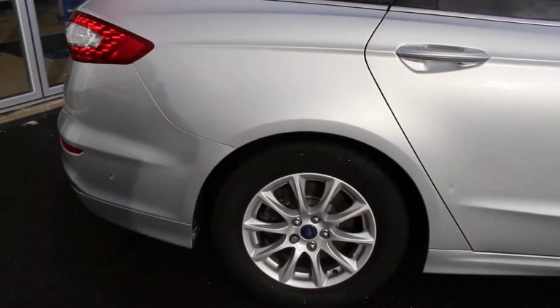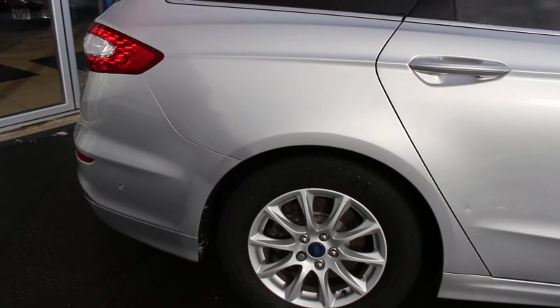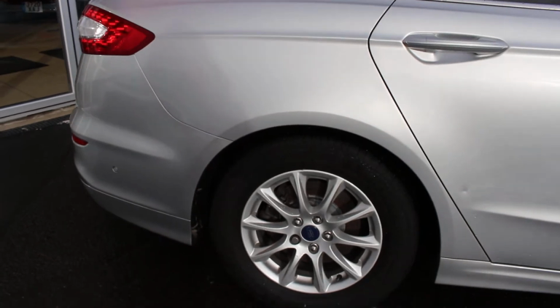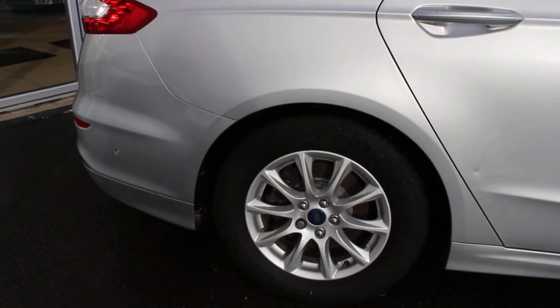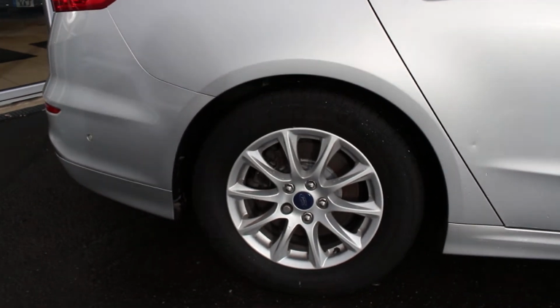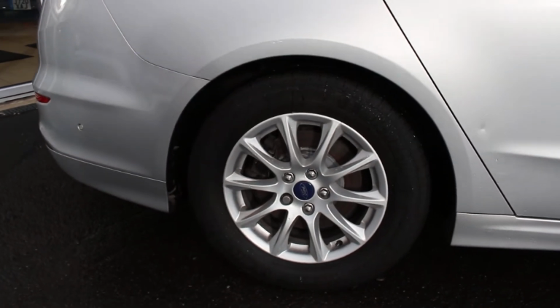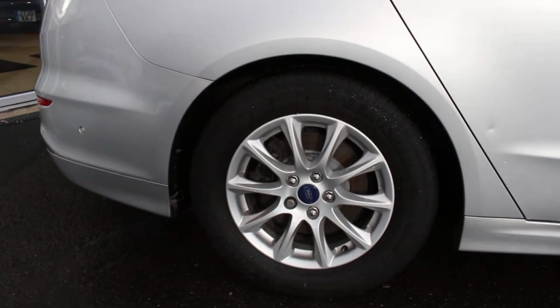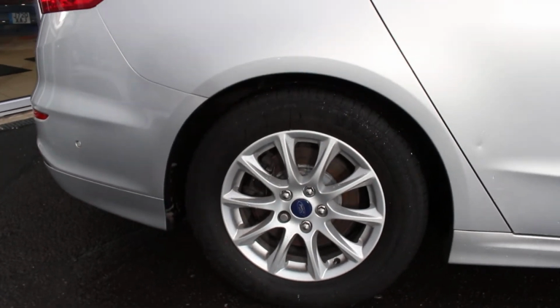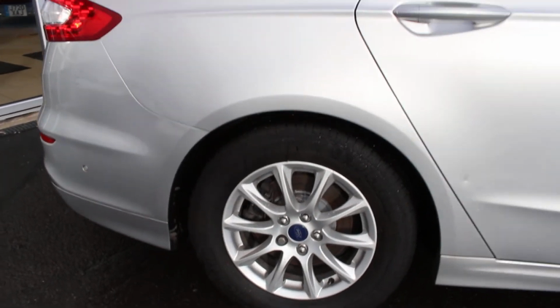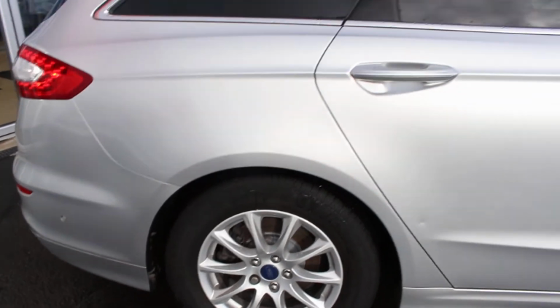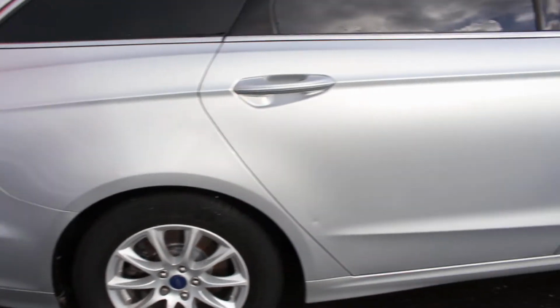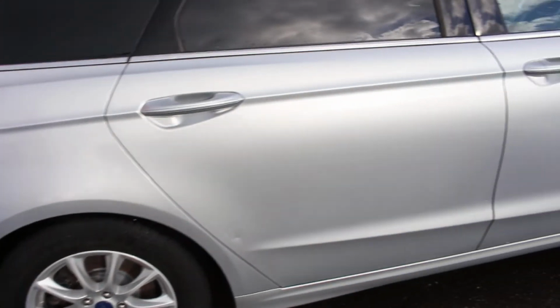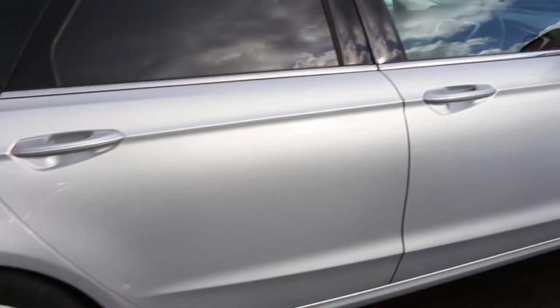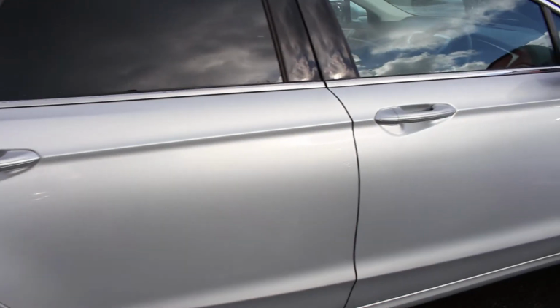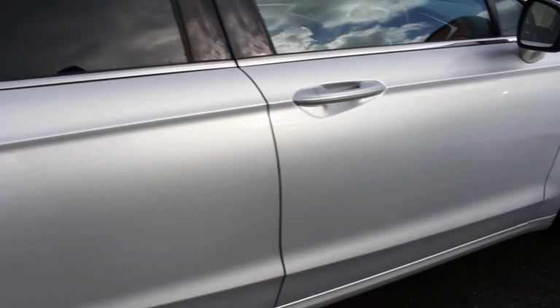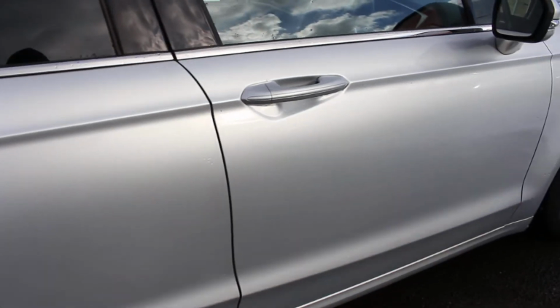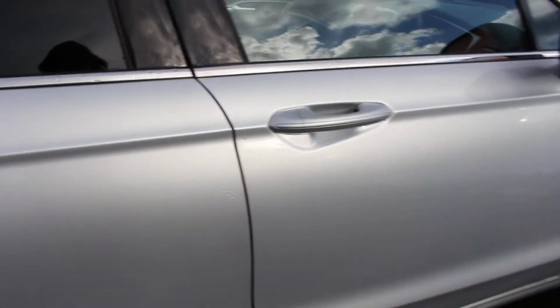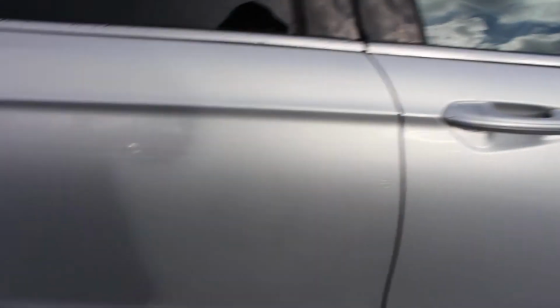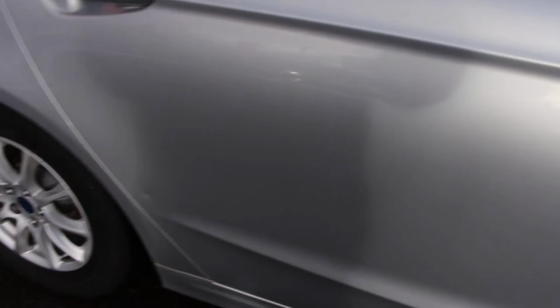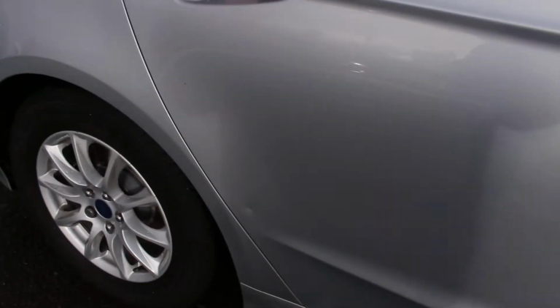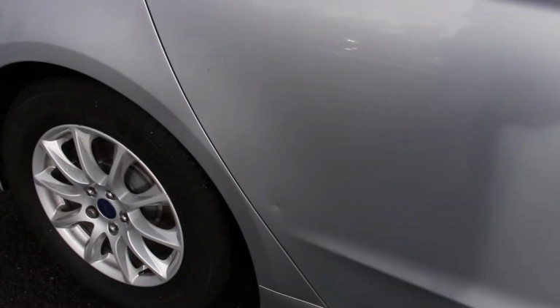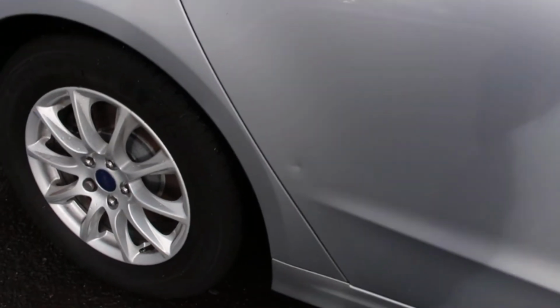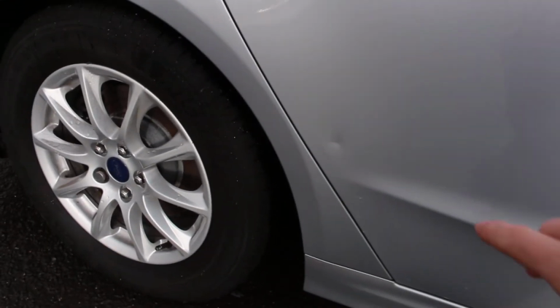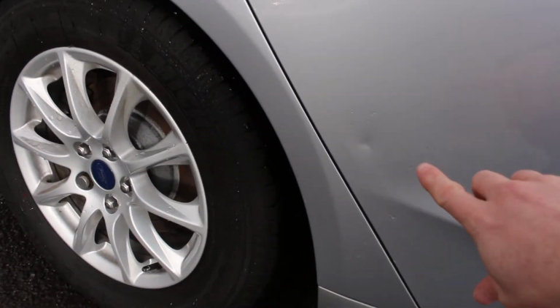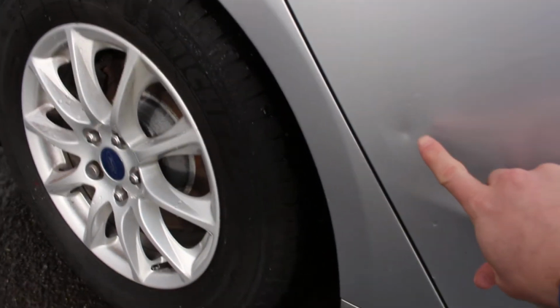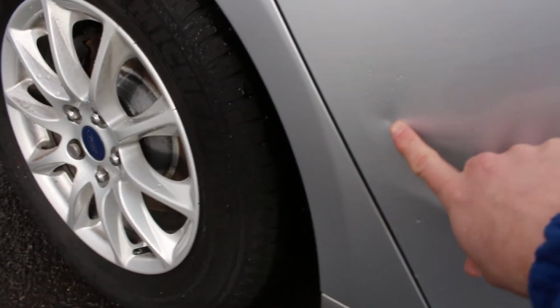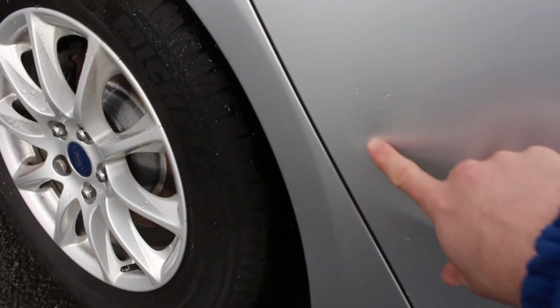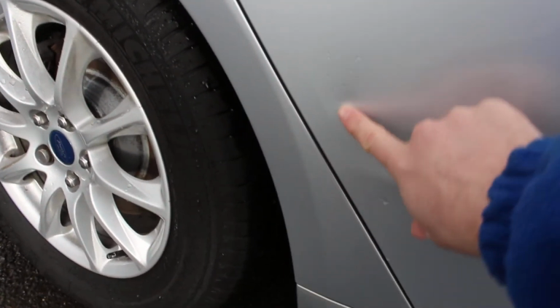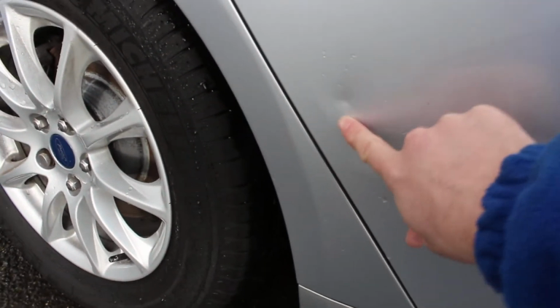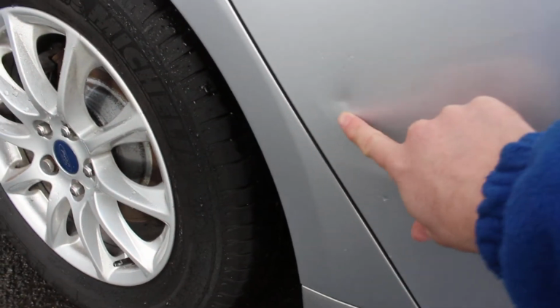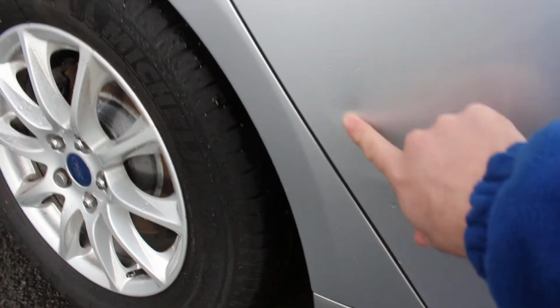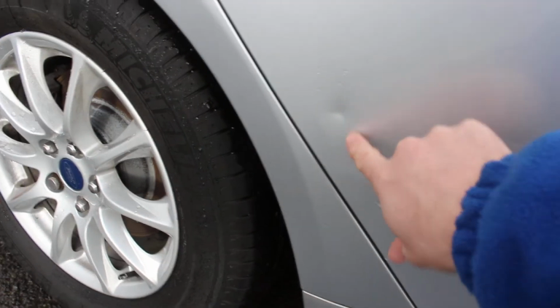You can see the panels — all clean. Alloy wheel in excellent condition. All the panels look great. There is a small dent there.